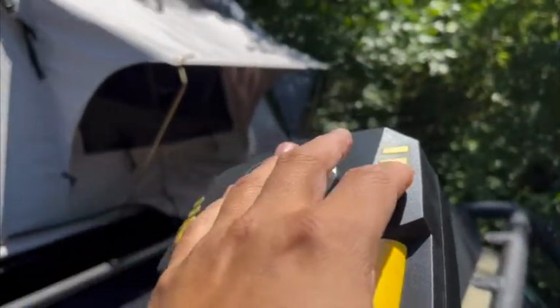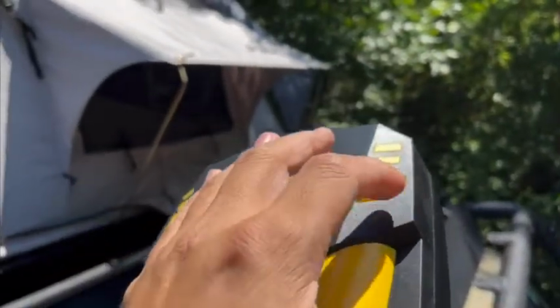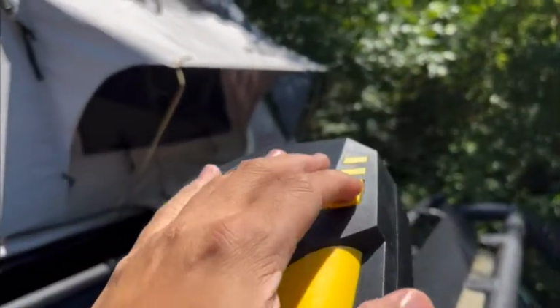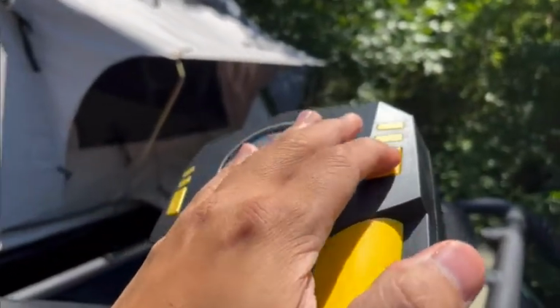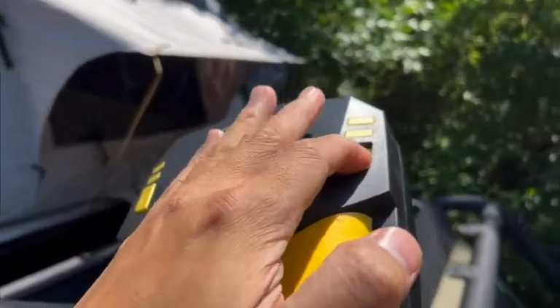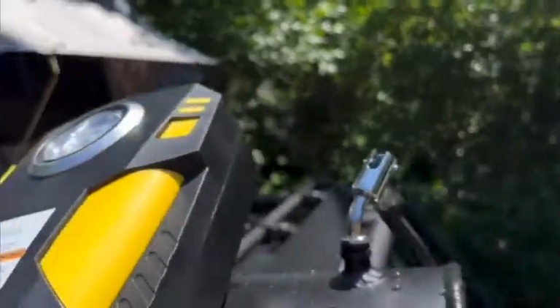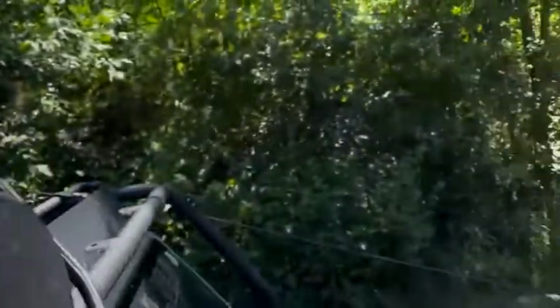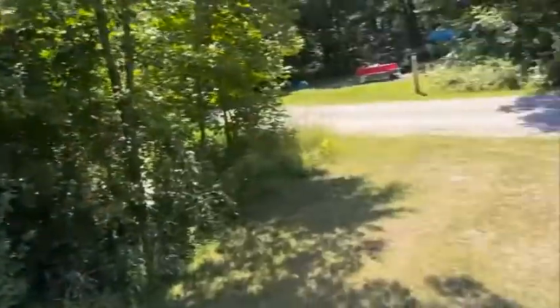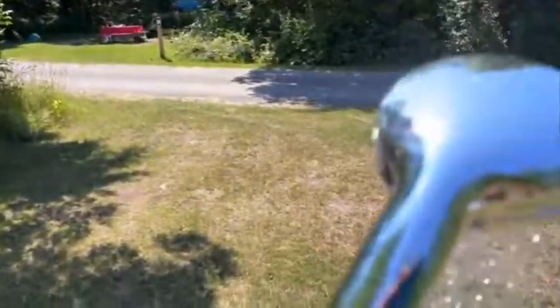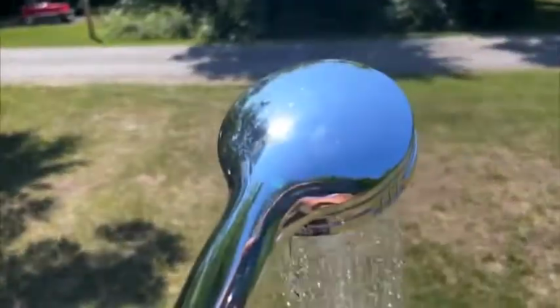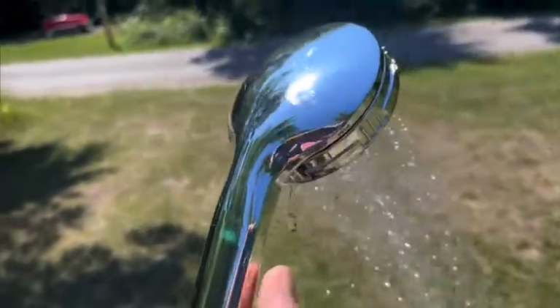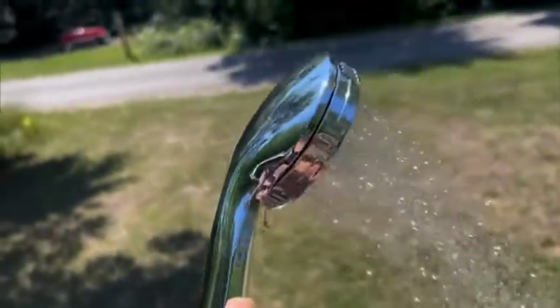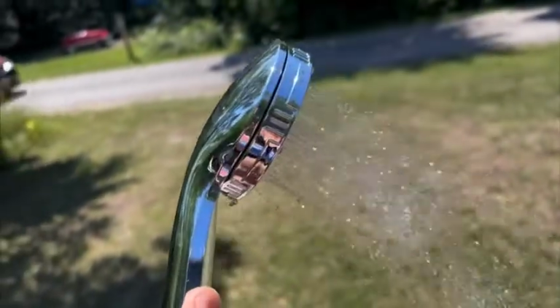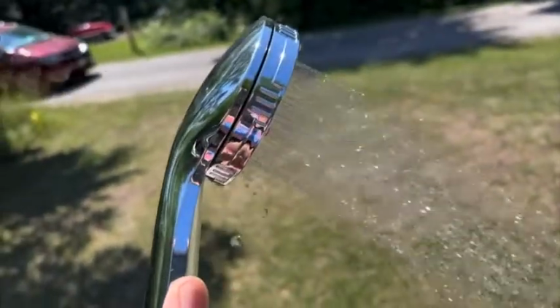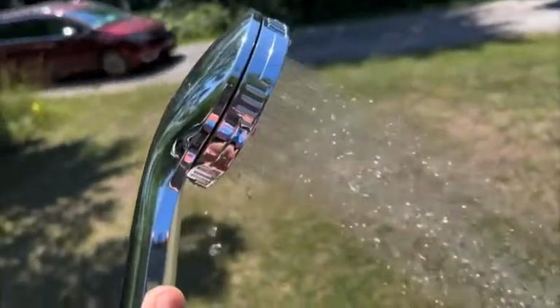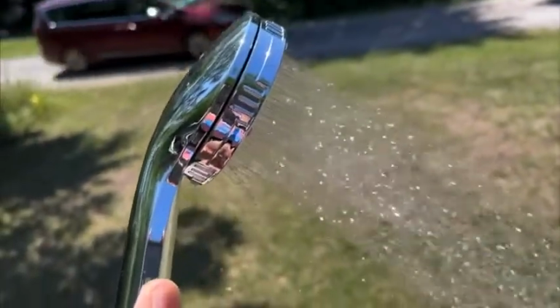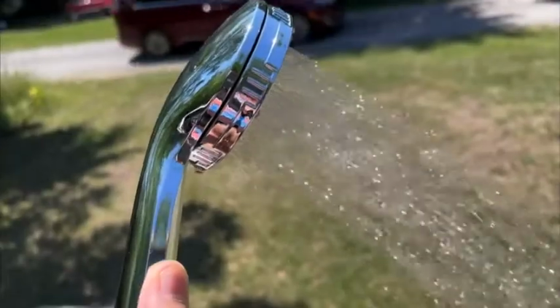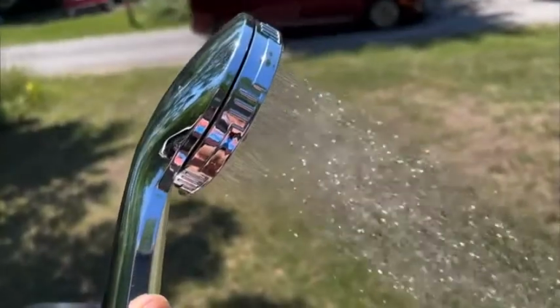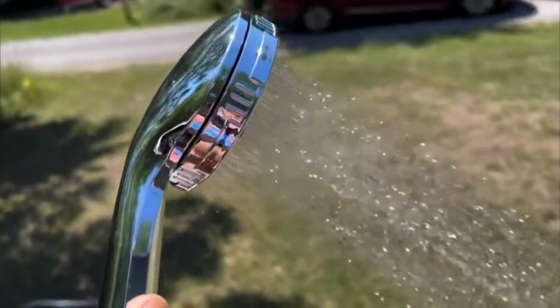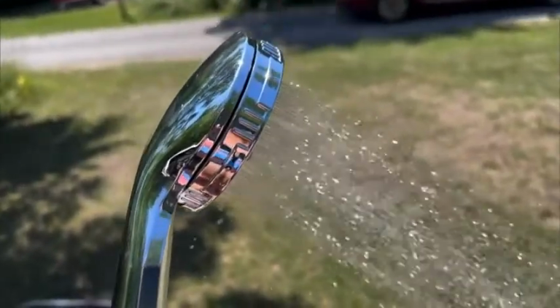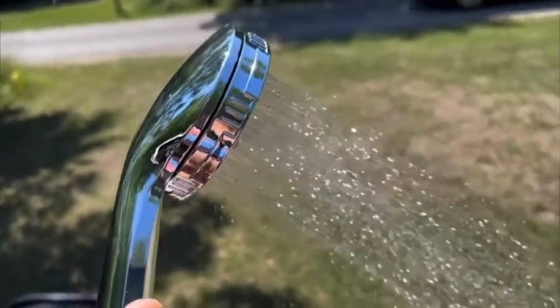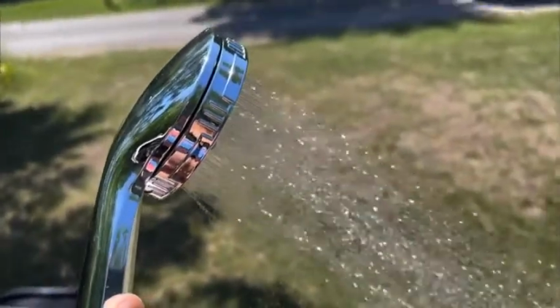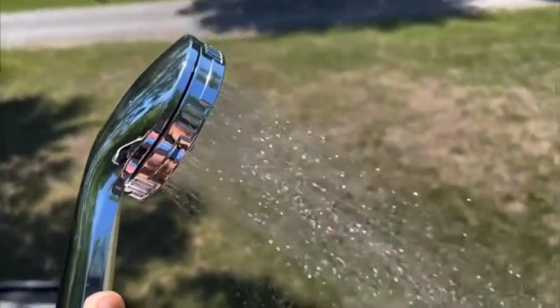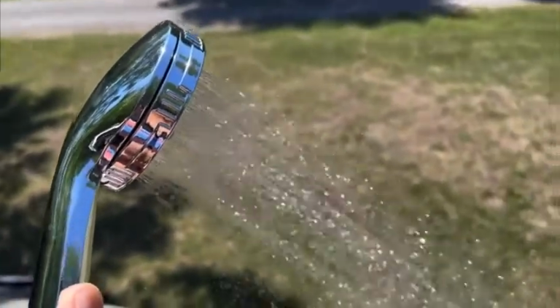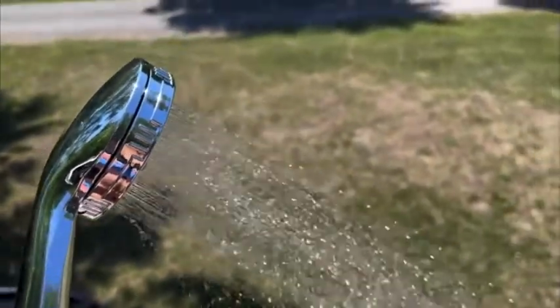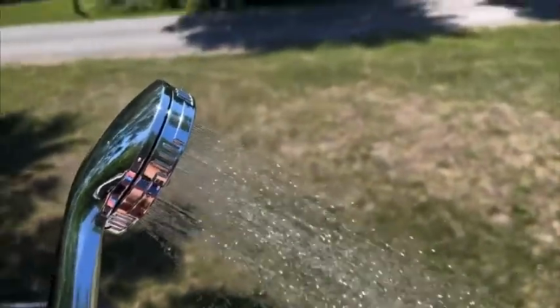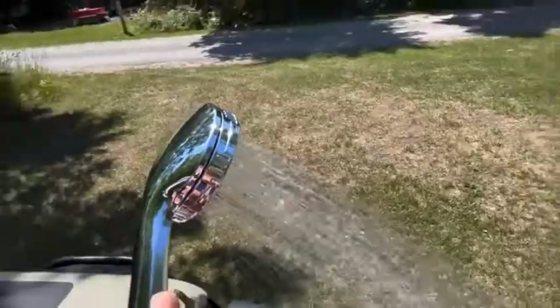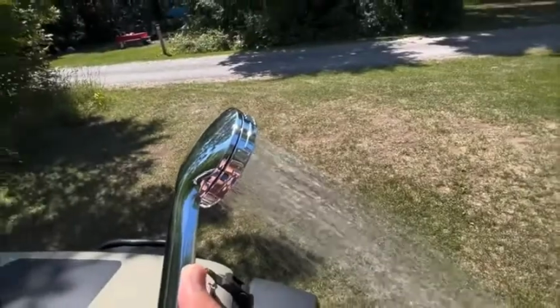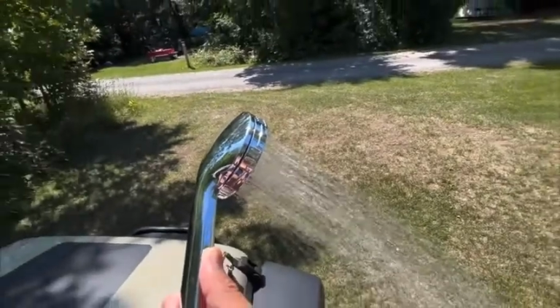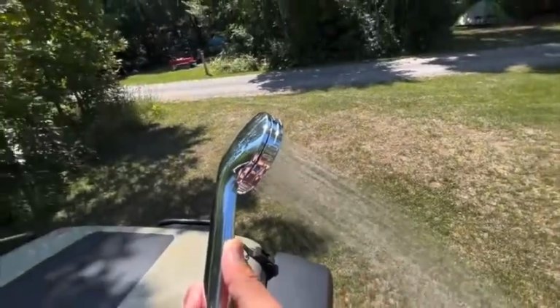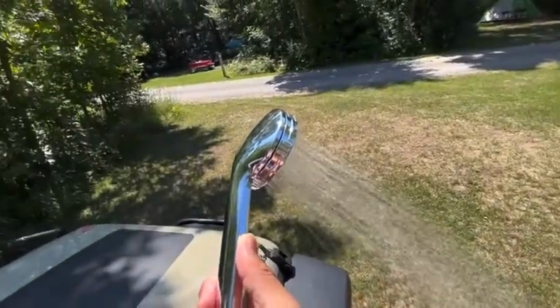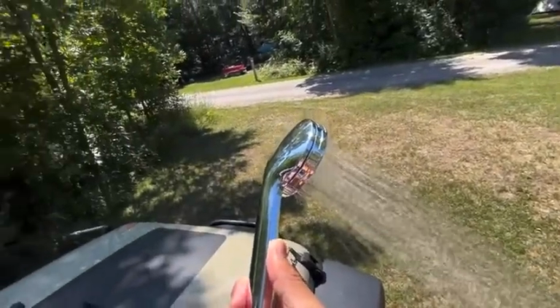Having allowed the water to heat up on a sunny 30 degree day, I turned on the shower around 1 or 2 p.m. in the afternoon, and the temperature of the water was quite hot, comparable to the shower I have at home, maybe even warmer.